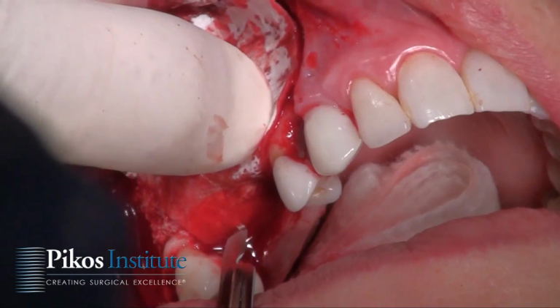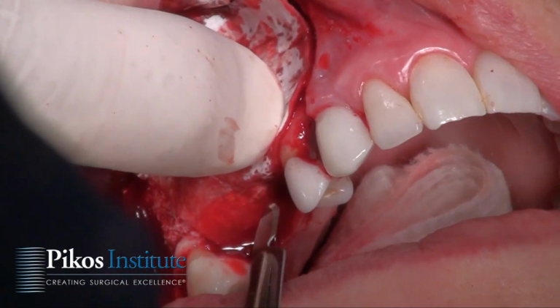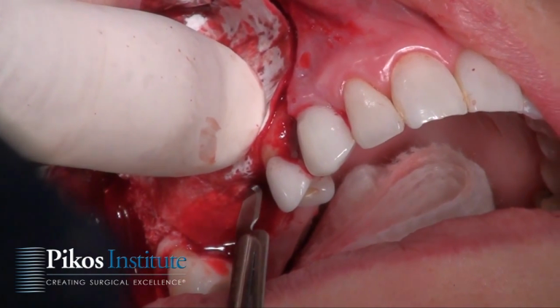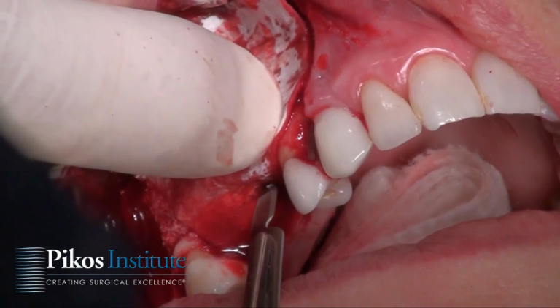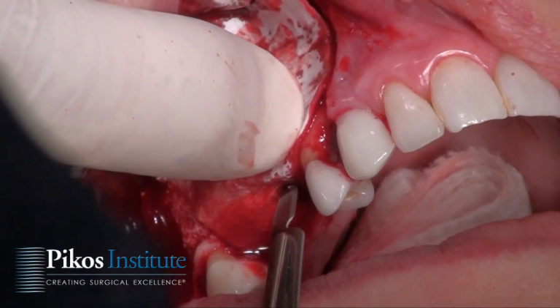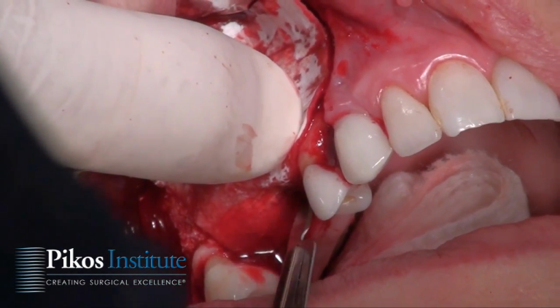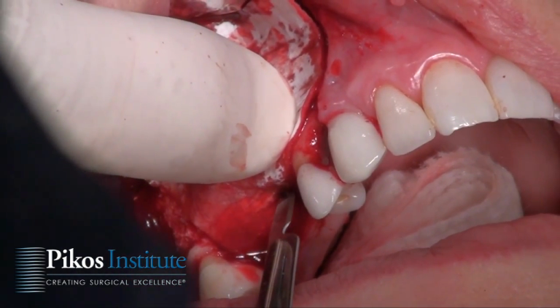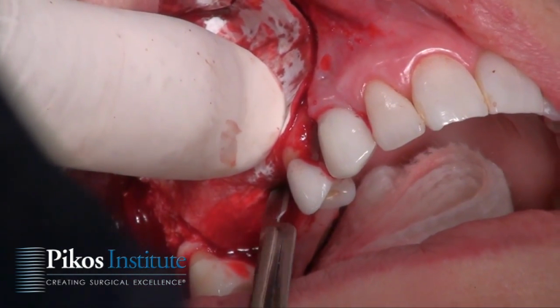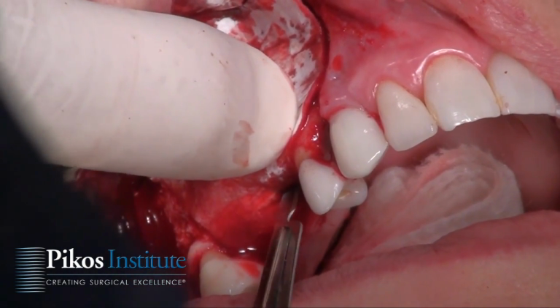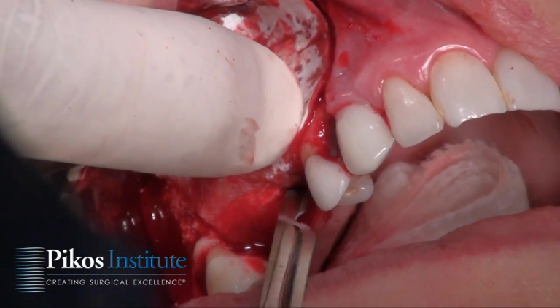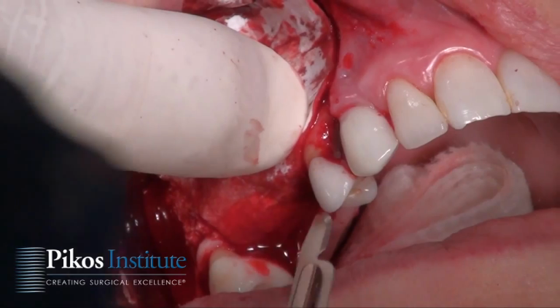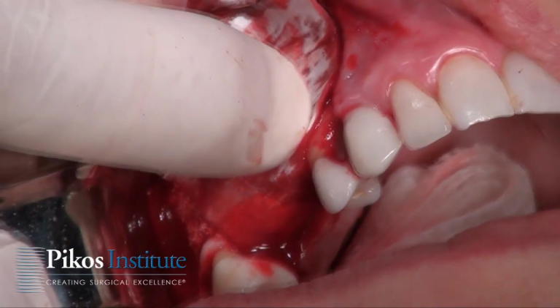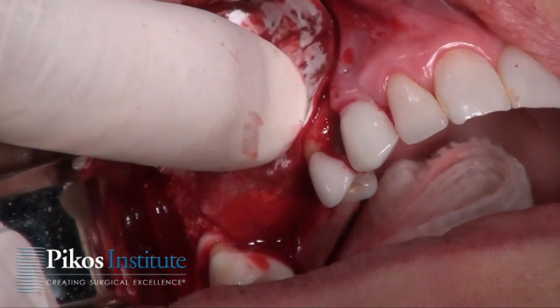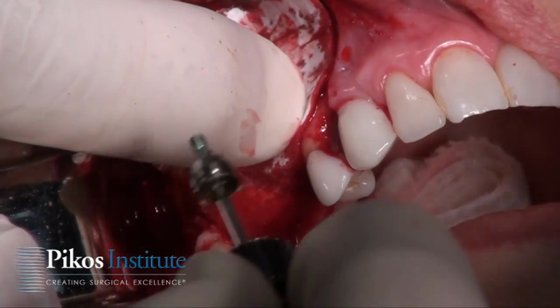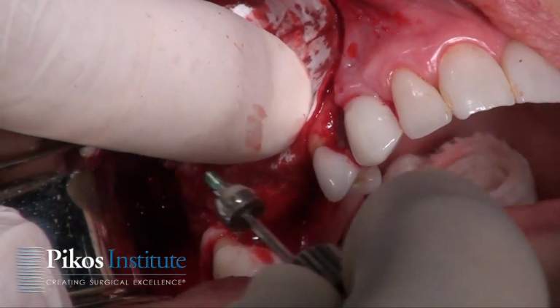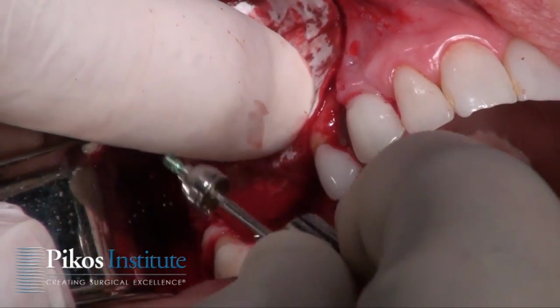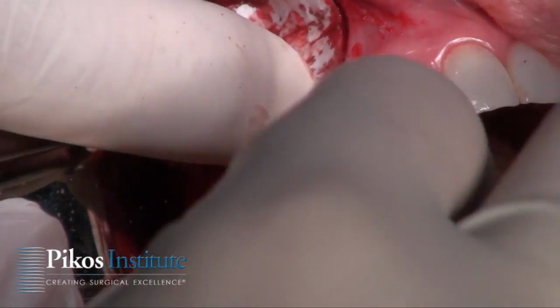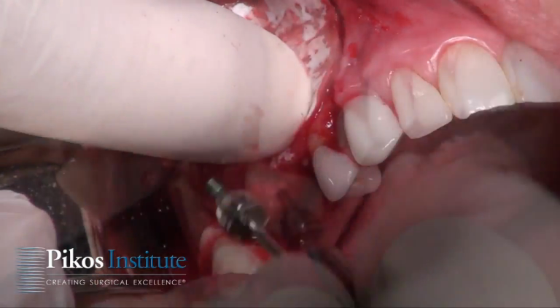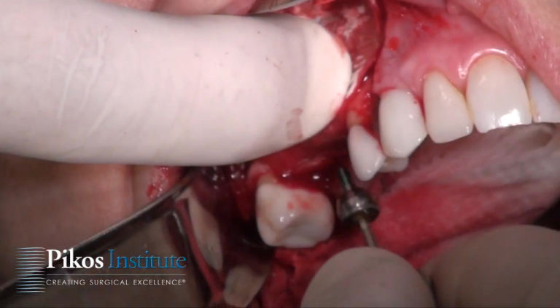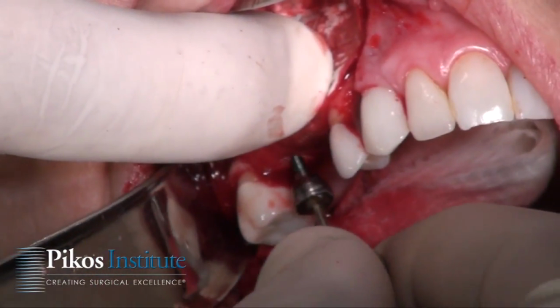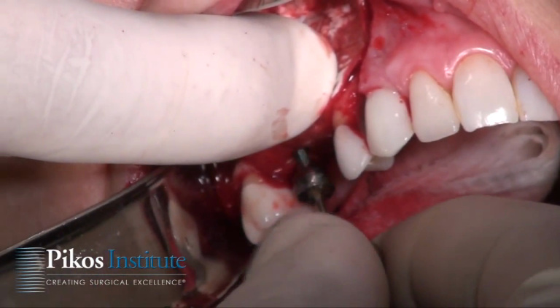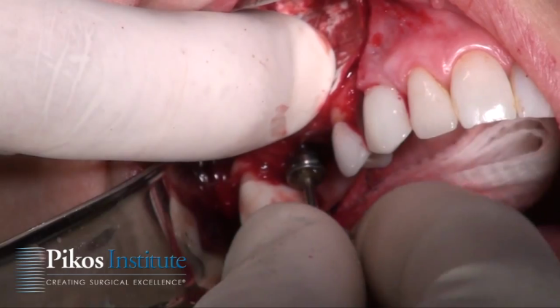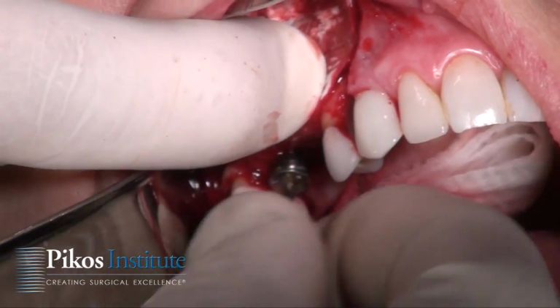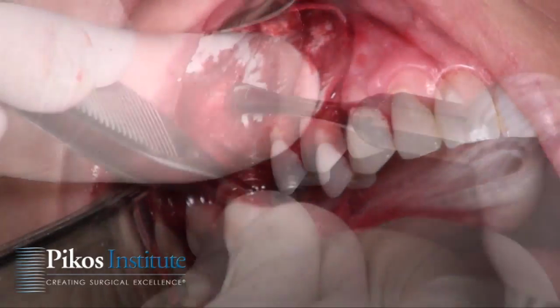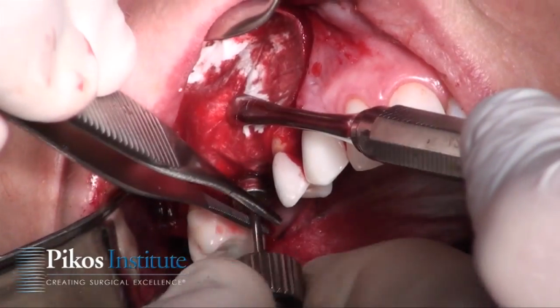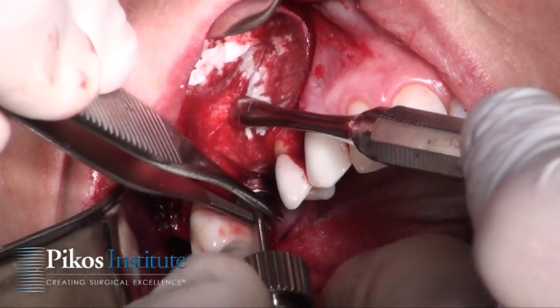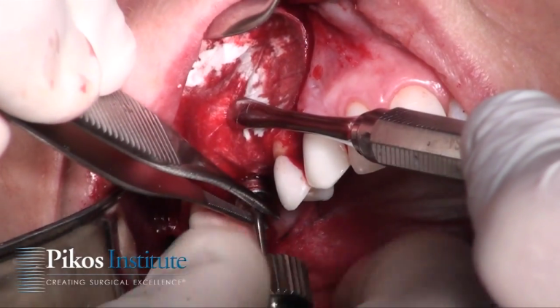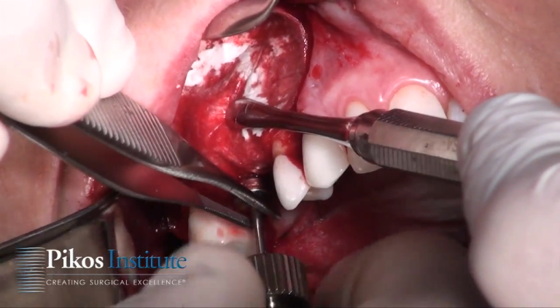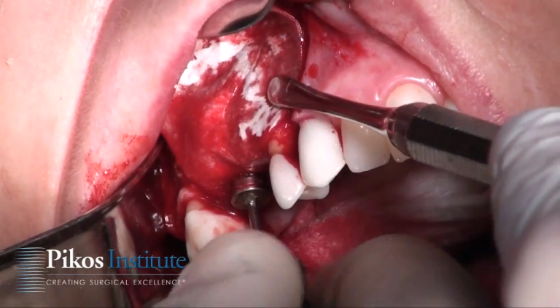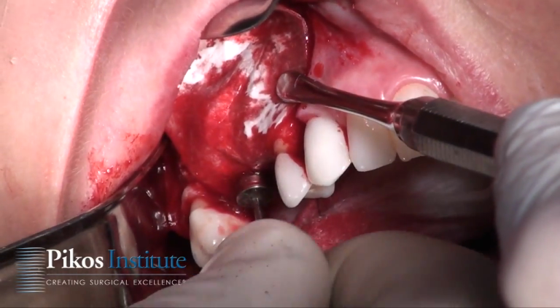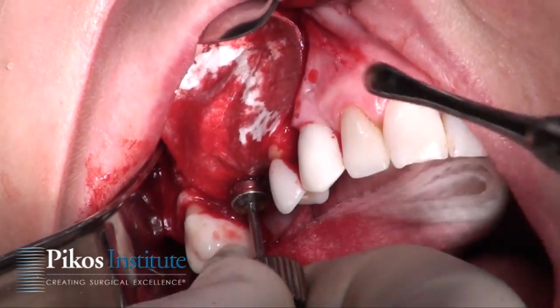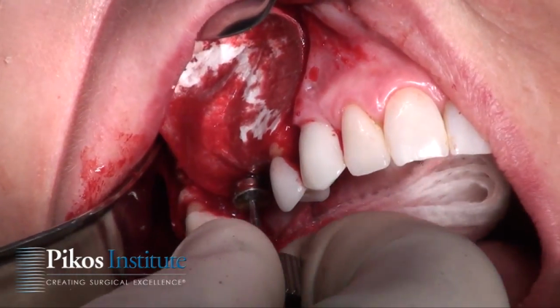I'll do that on the distal — the 4.6 diameter site — and then the 3.8 site. This is the 4.6, 3 millimeter height healing abutment, and just come in through that small perforation that we made. And there it is, secured well.